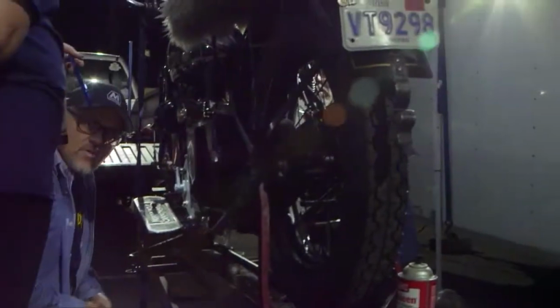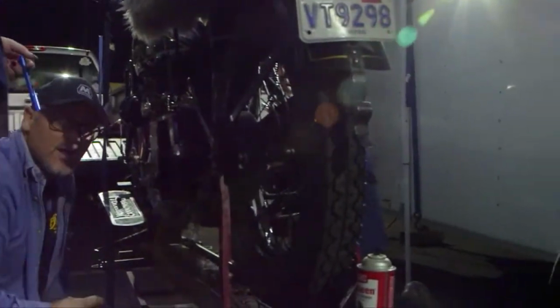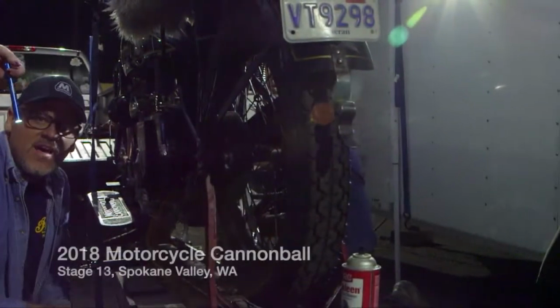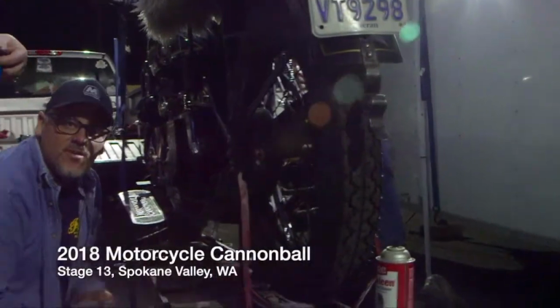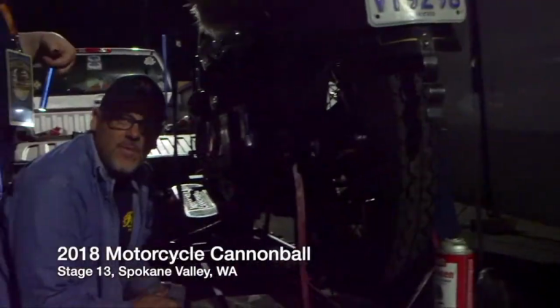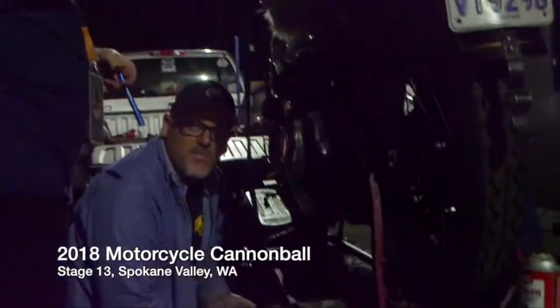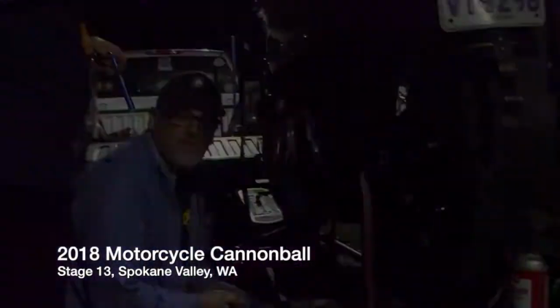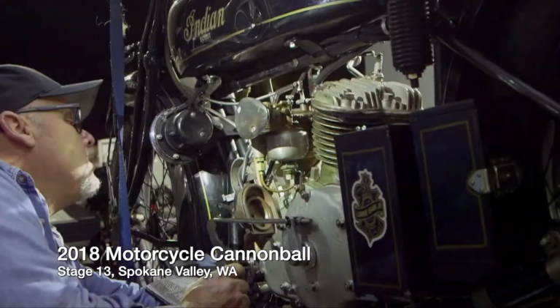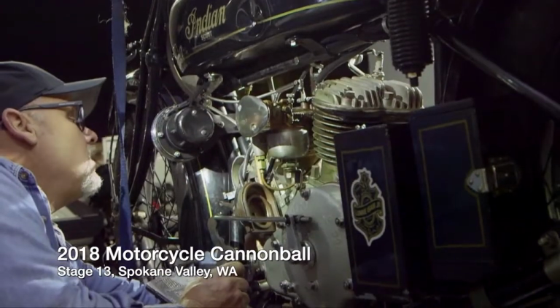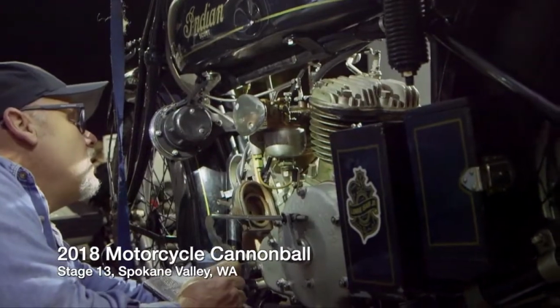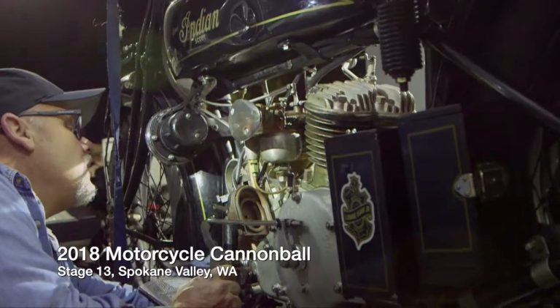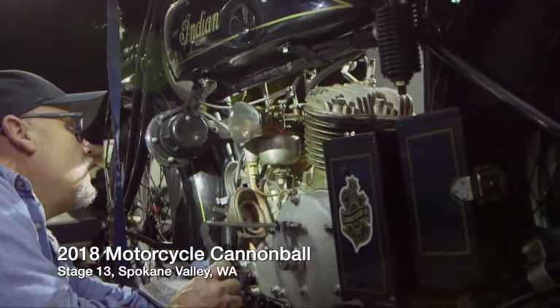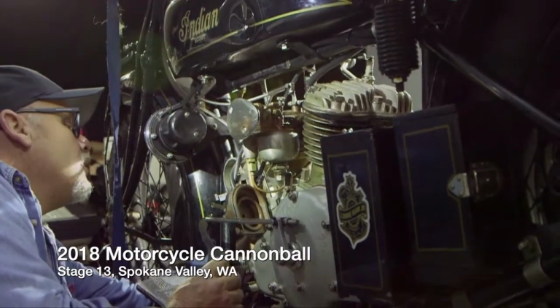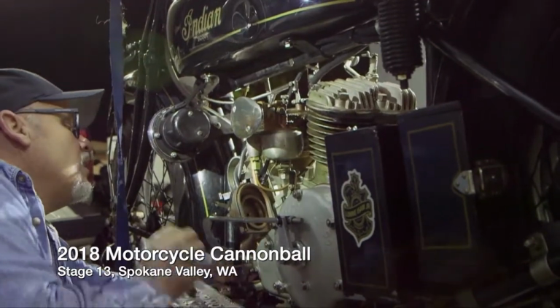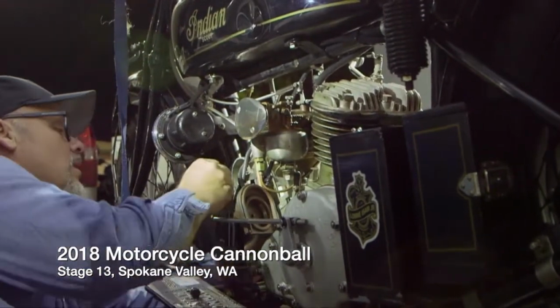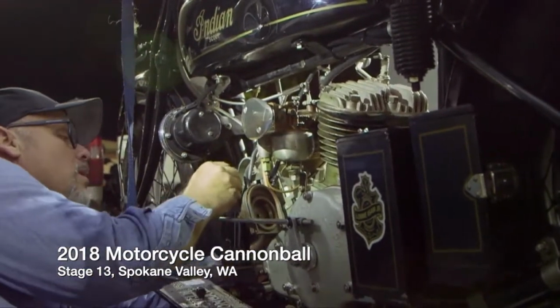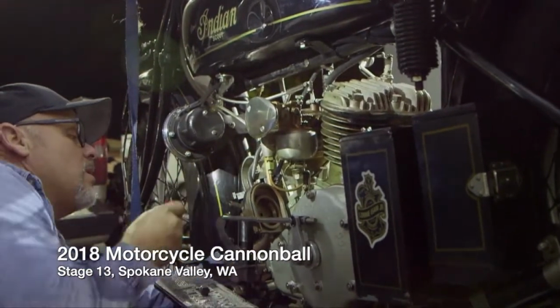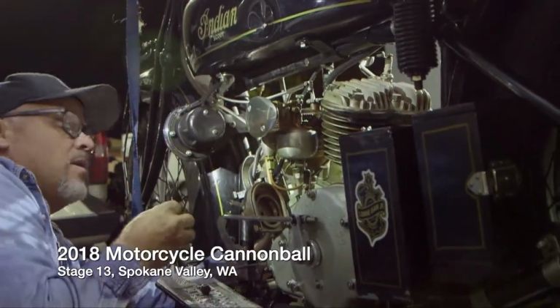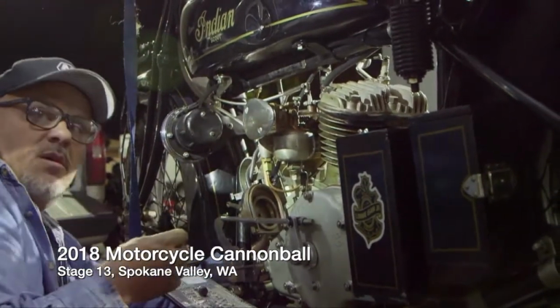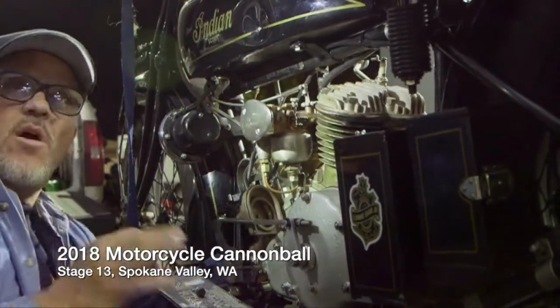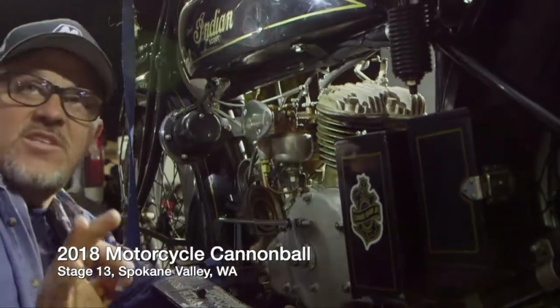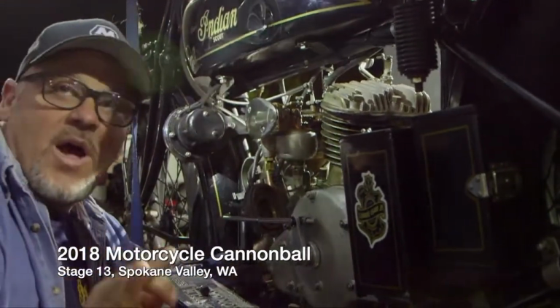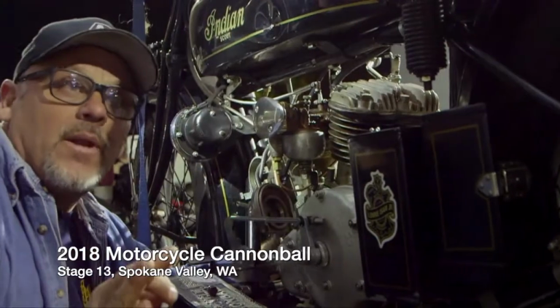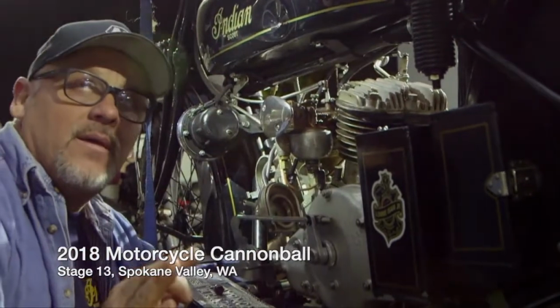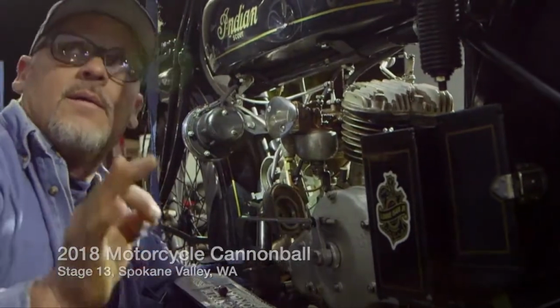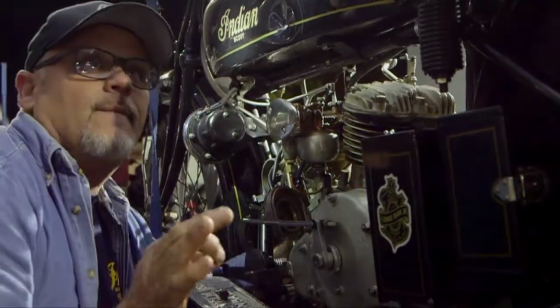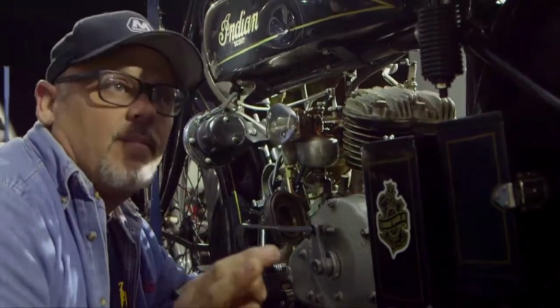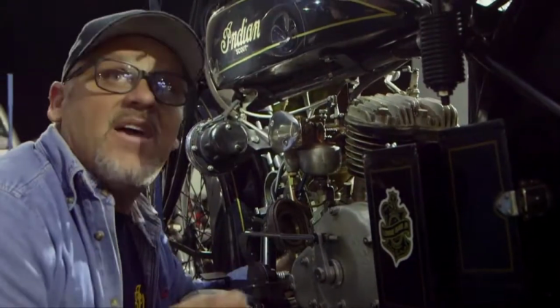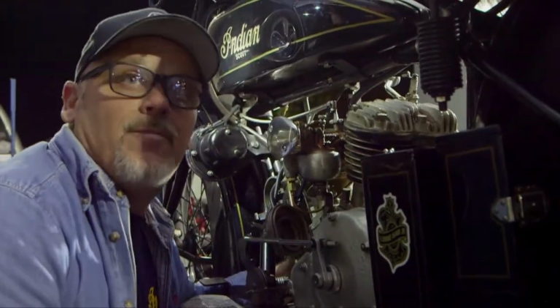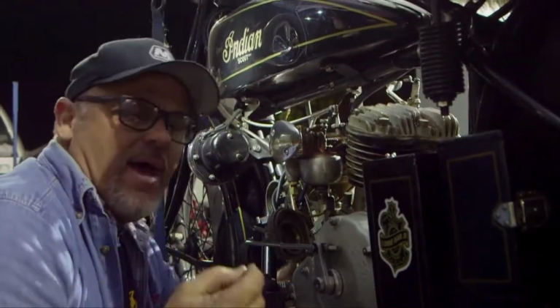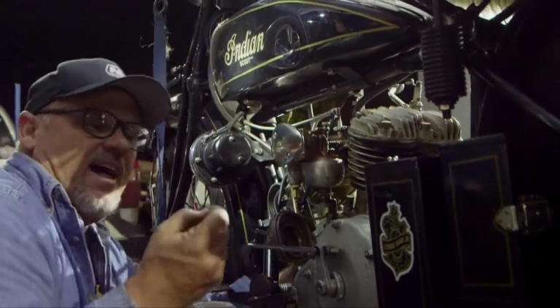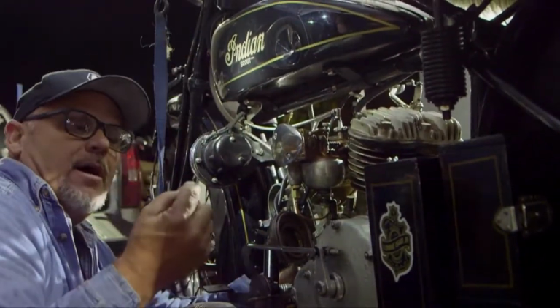Good afternoon from the mosh pit. This is probably the eighth Cannonball mag I've timed up.